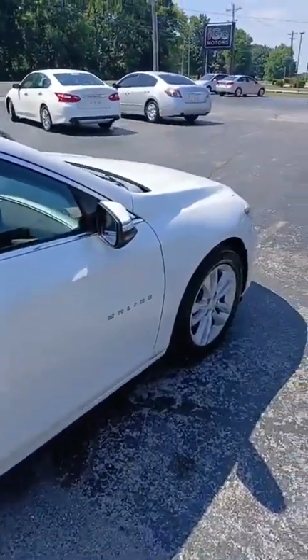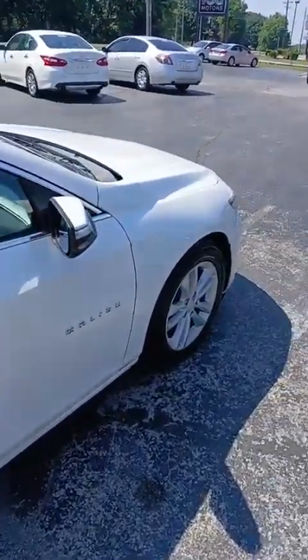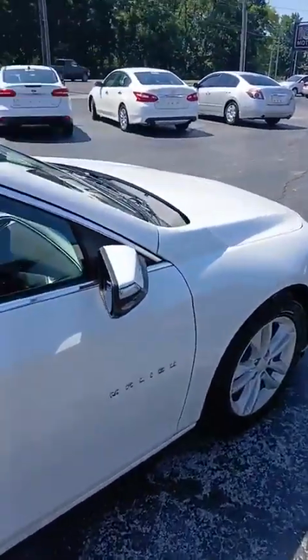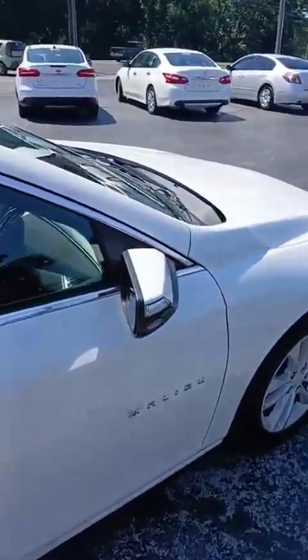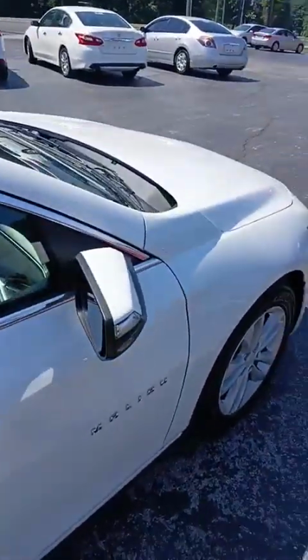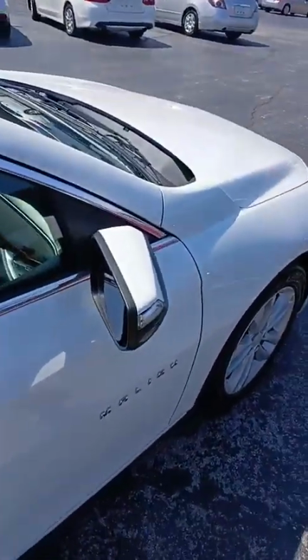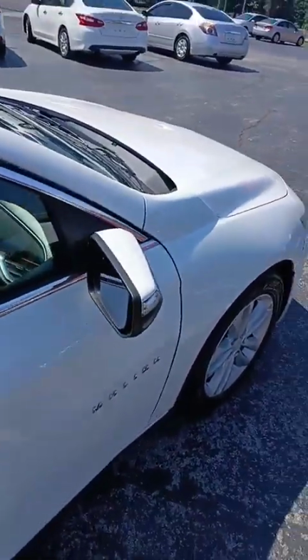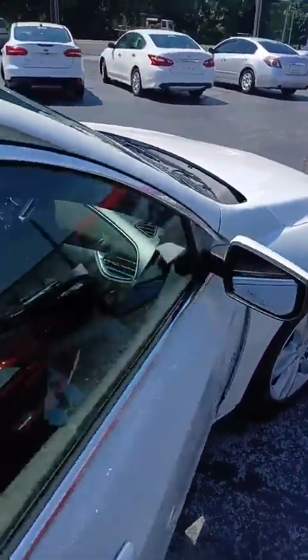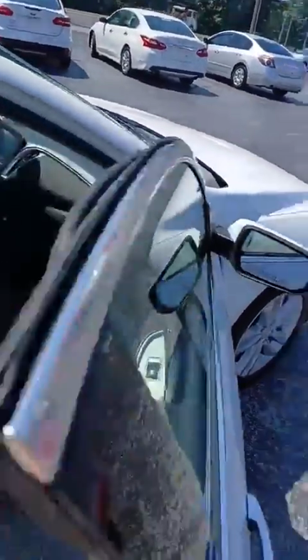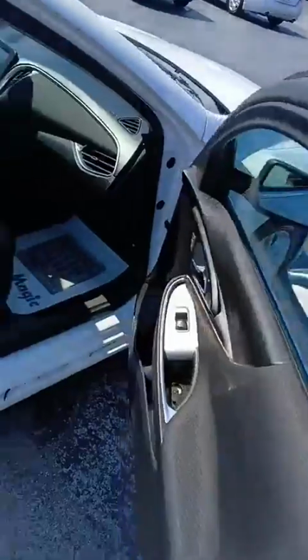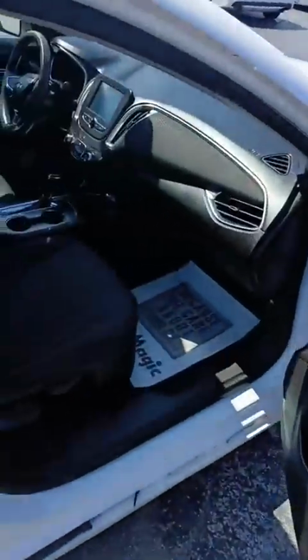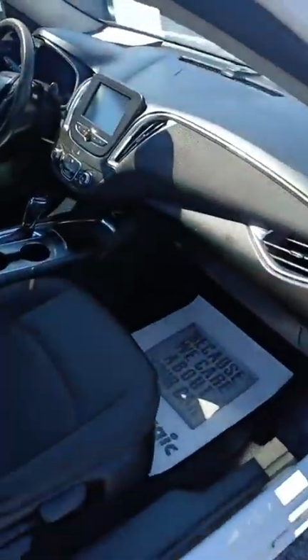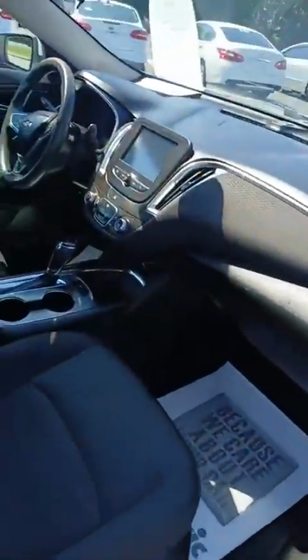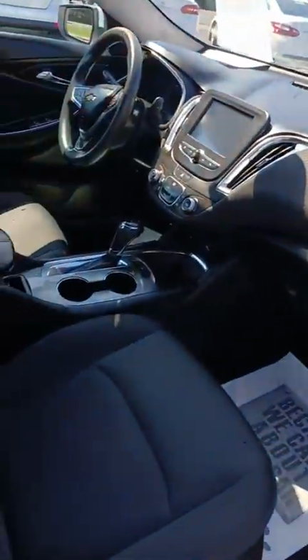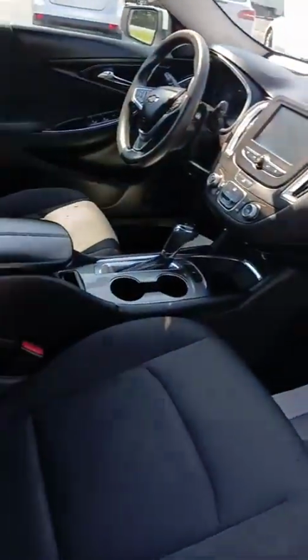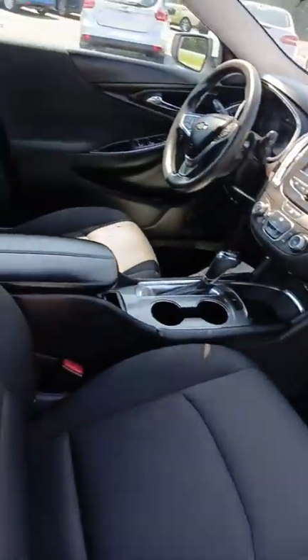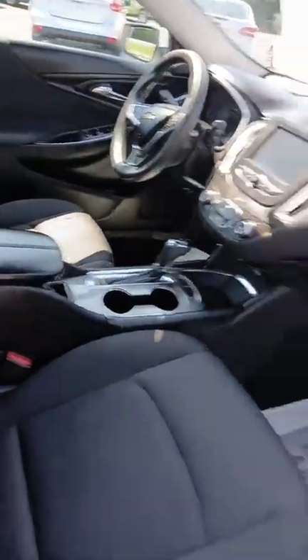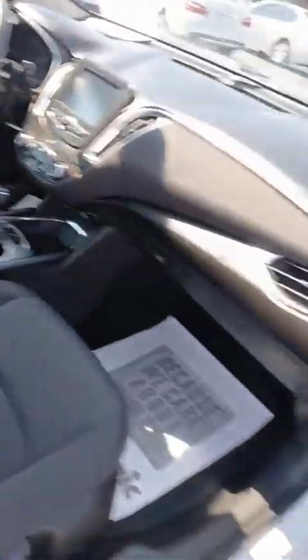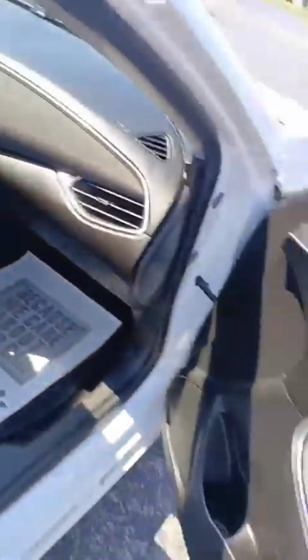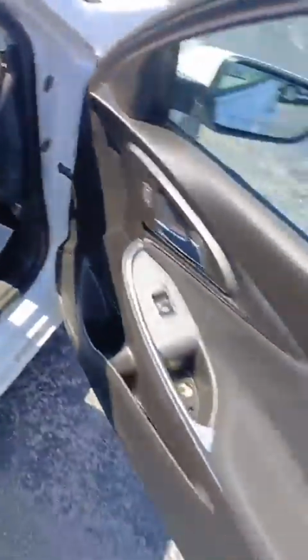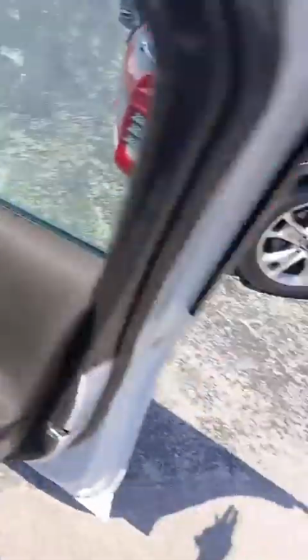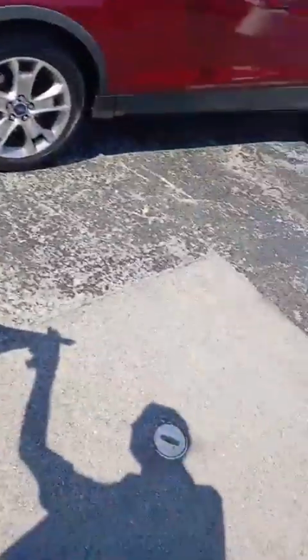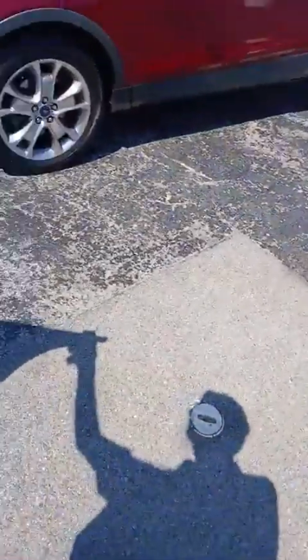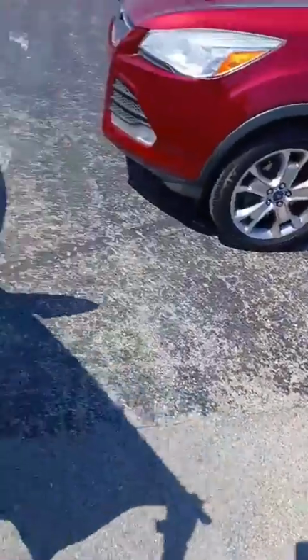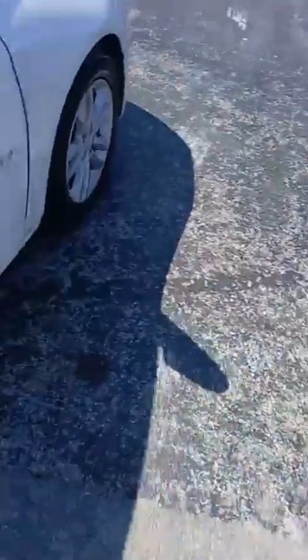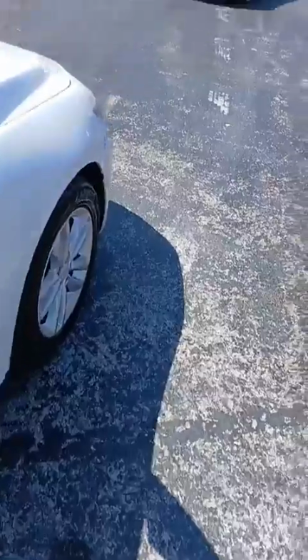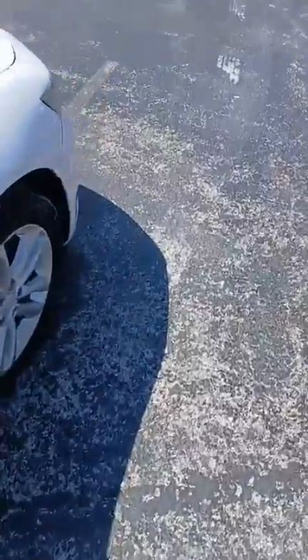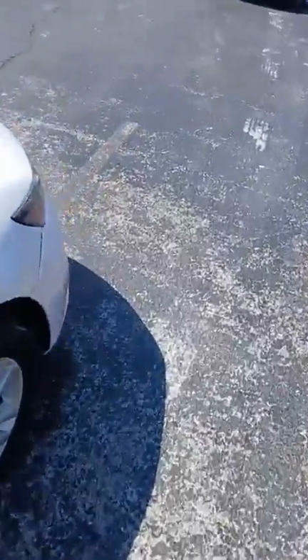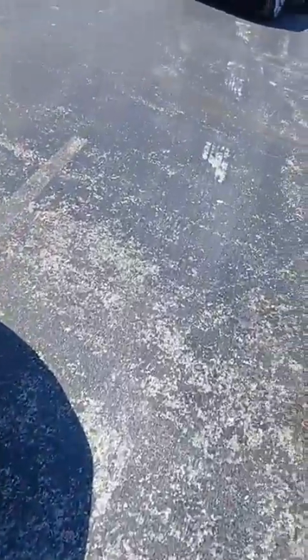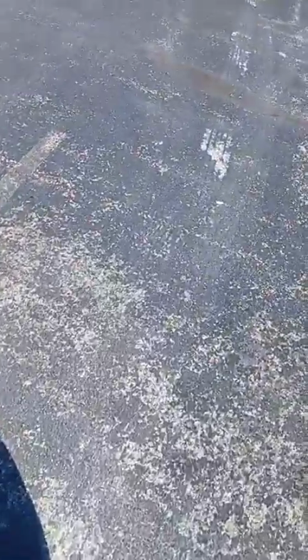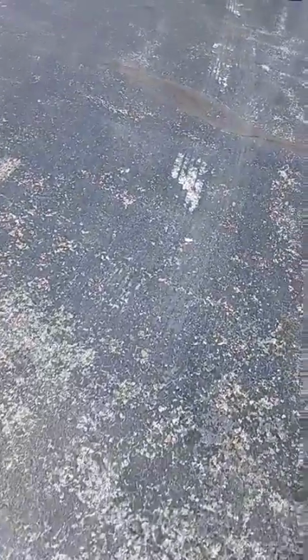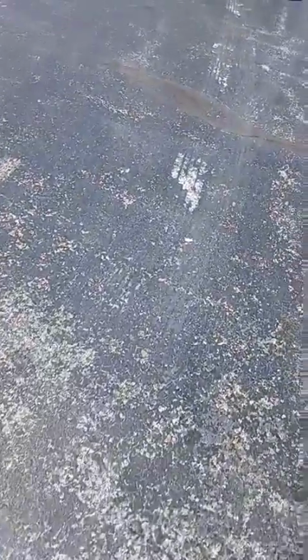Very well equipped too. Inside here, pretty clean vehicle inside and out. Nice 2018 Chevy Malibu.